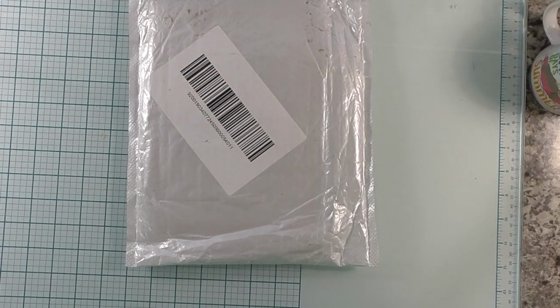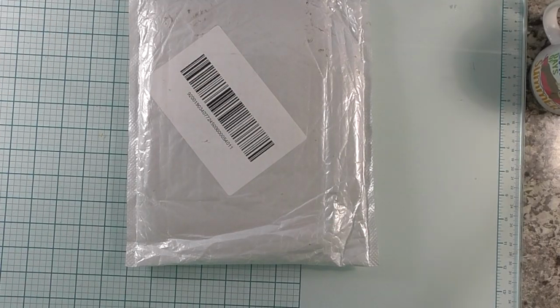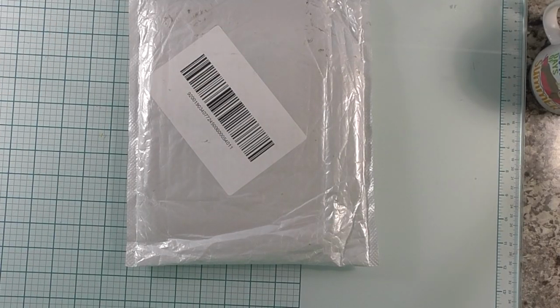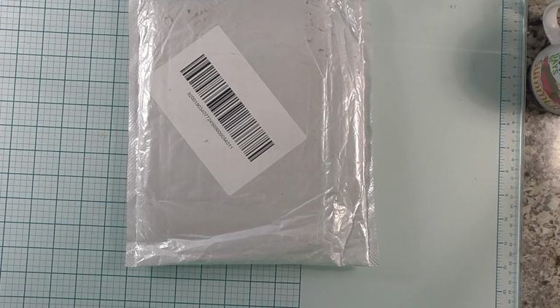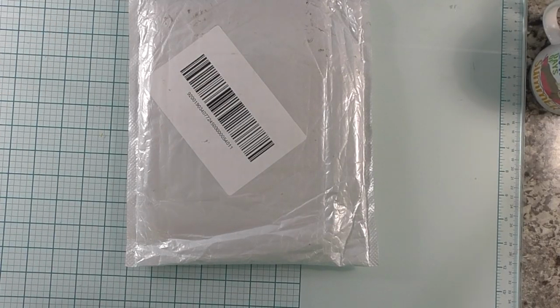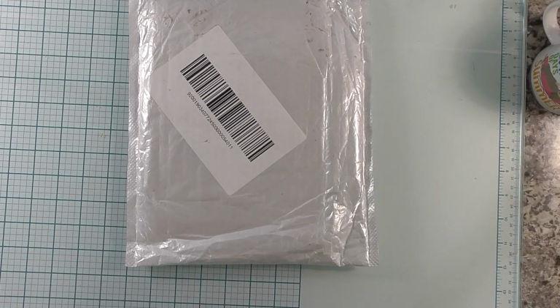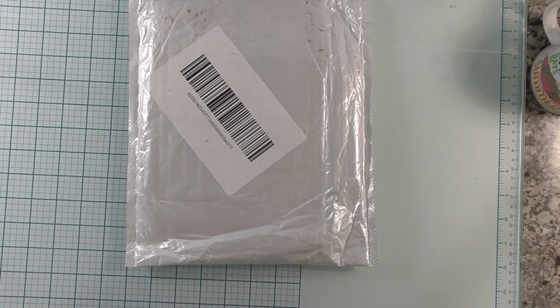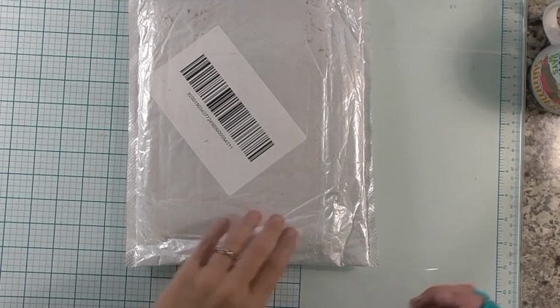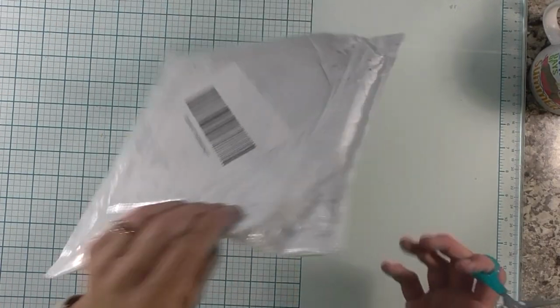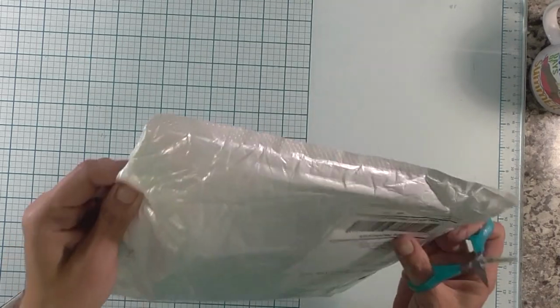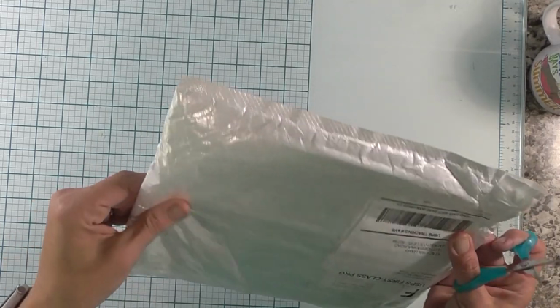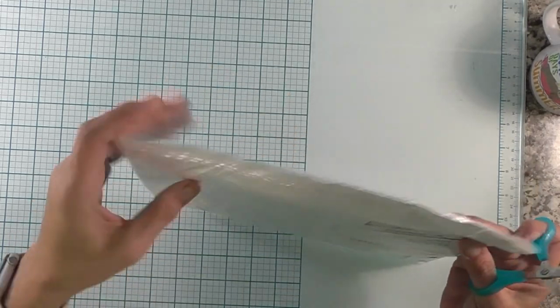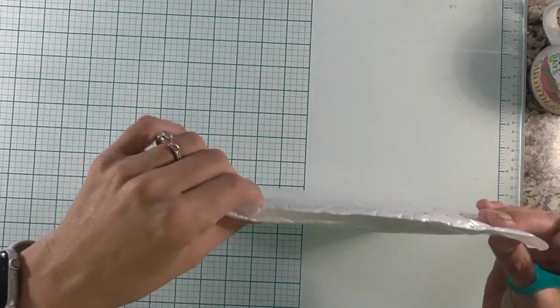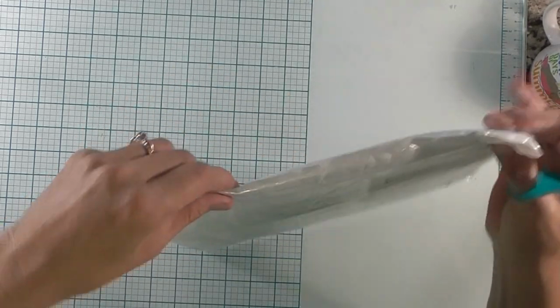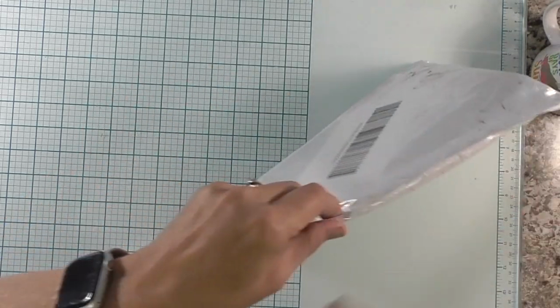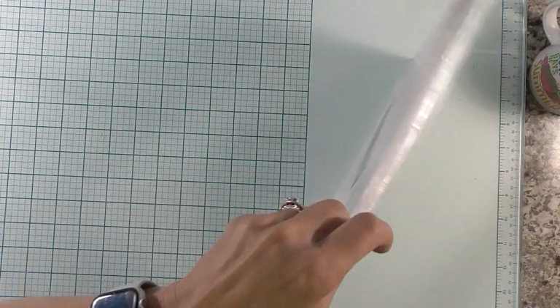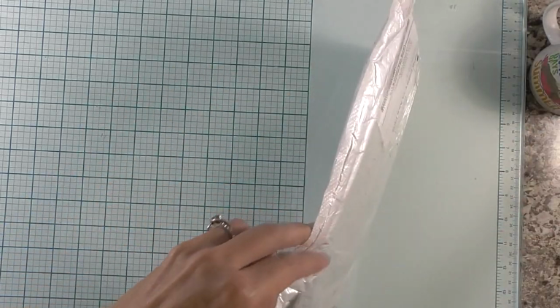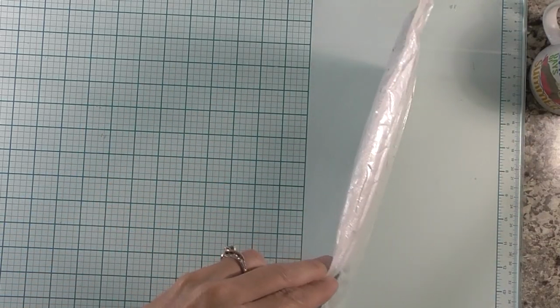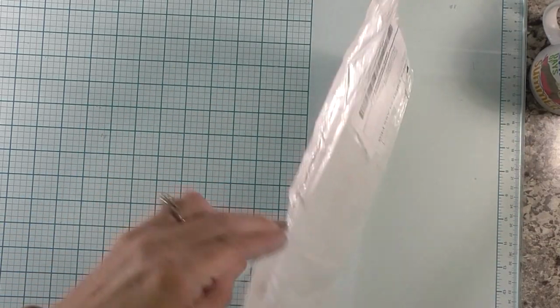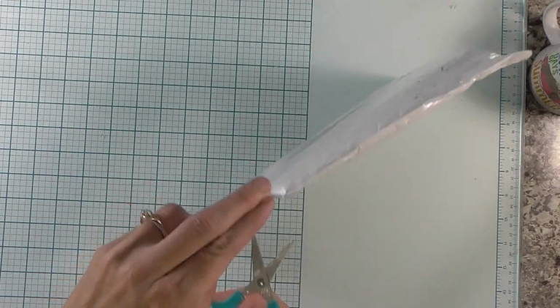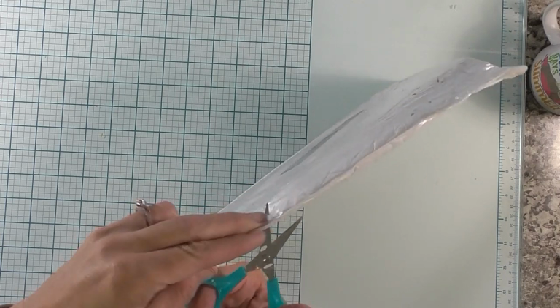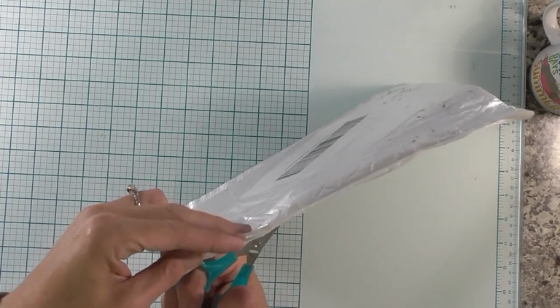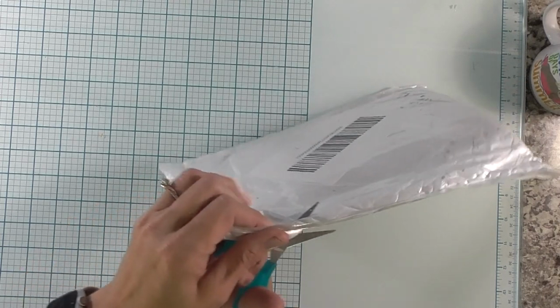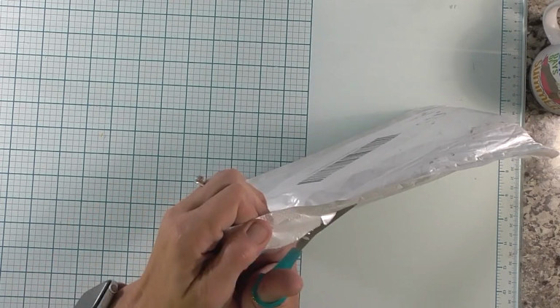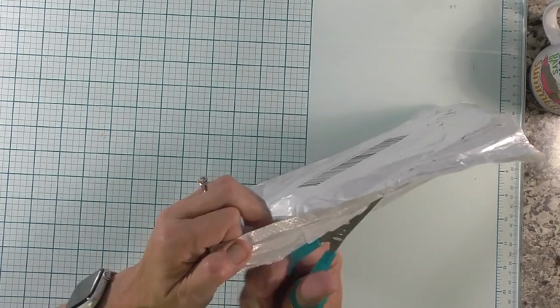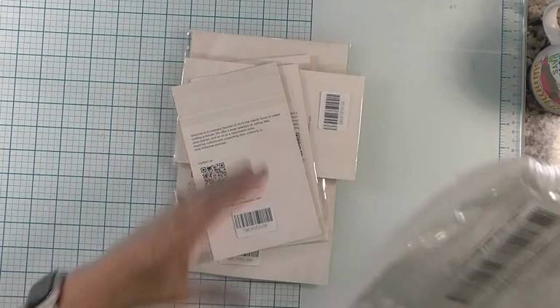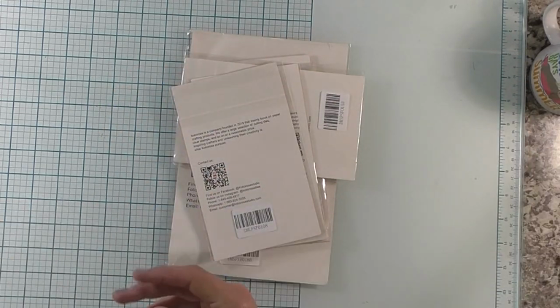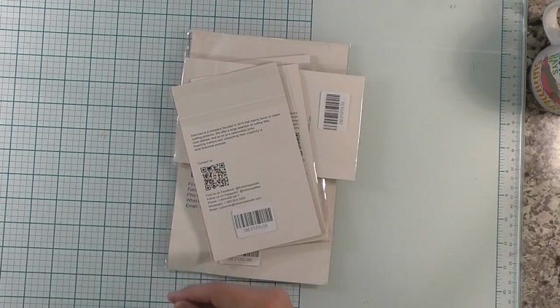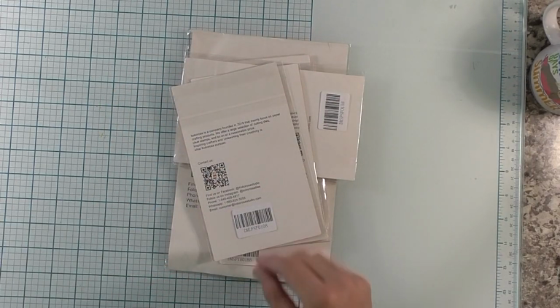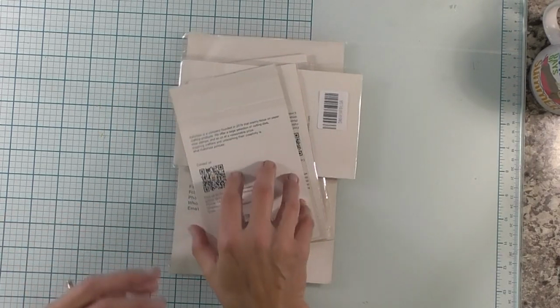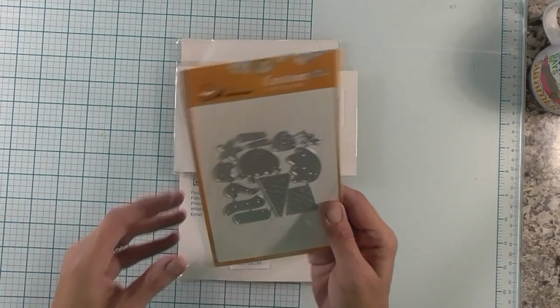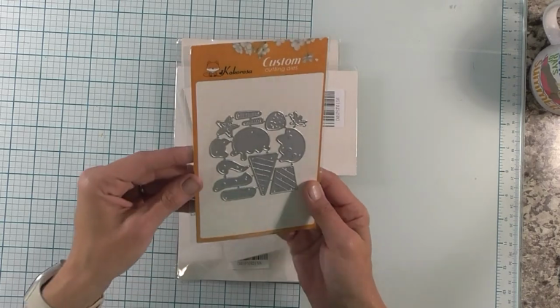Hey friends, it's me Stace. For today's video we are doing an unboxing of inloveartshop.com — I will have that link below. So this just arrived yesterday. Lots of goodies in here. Let's see what we have here.